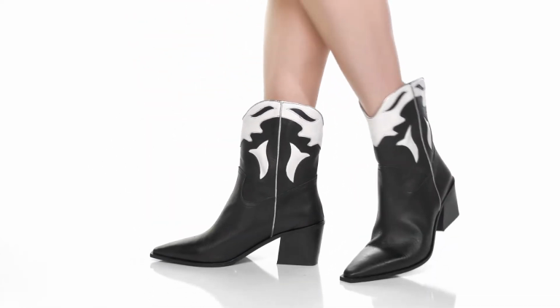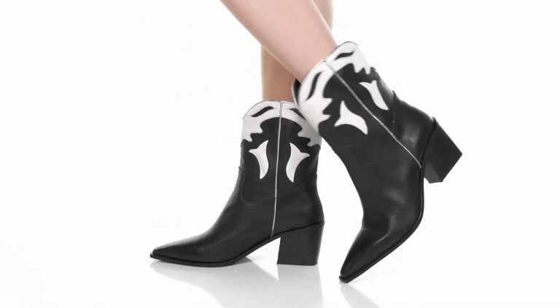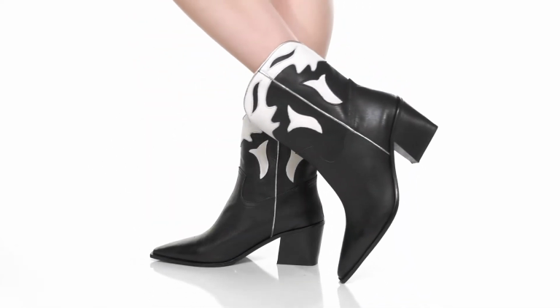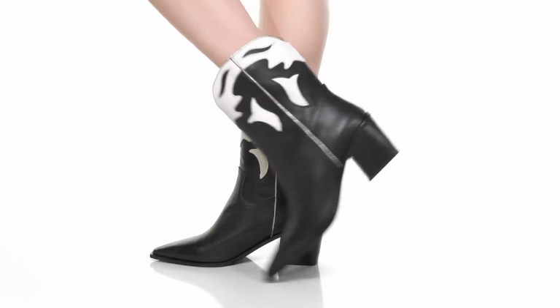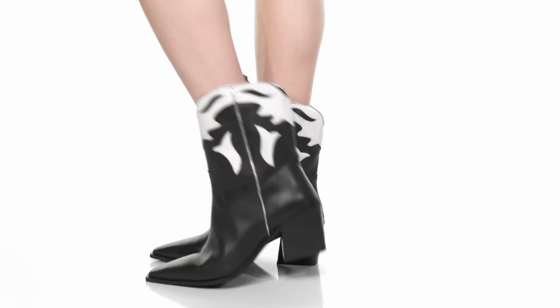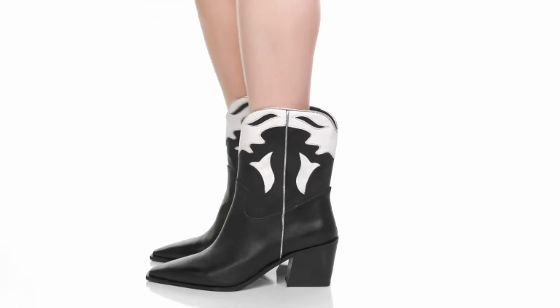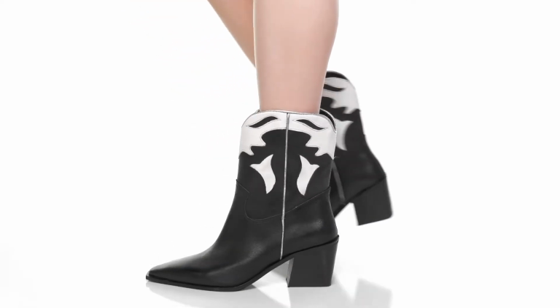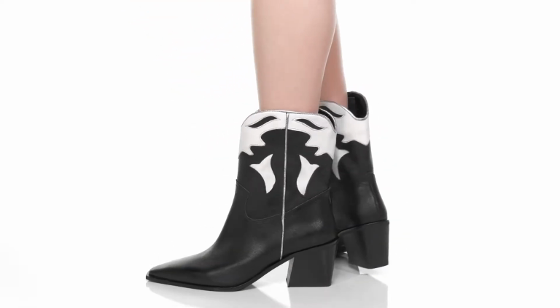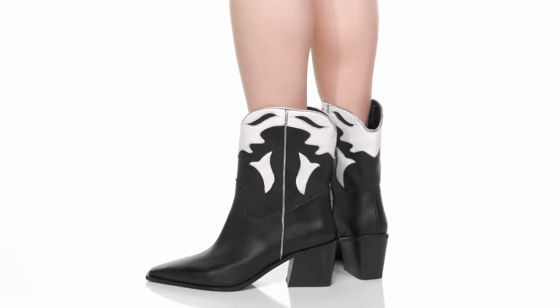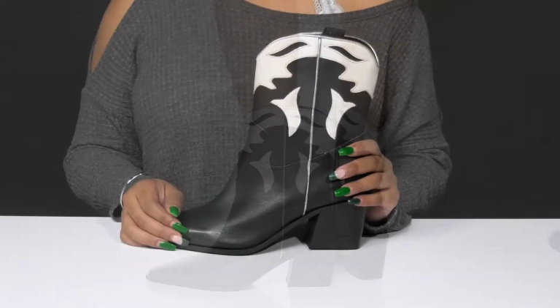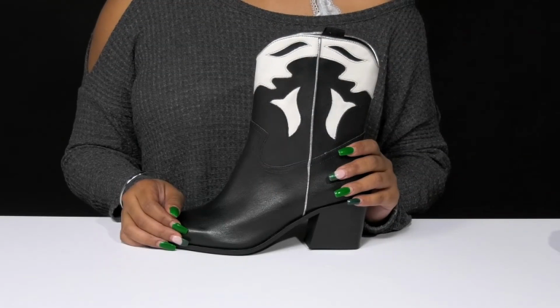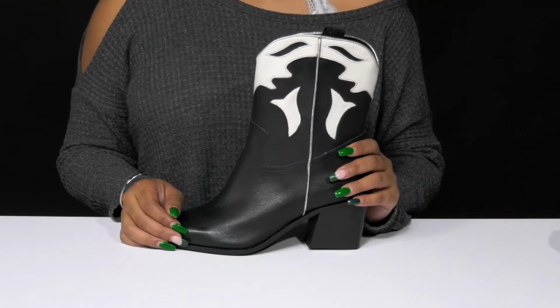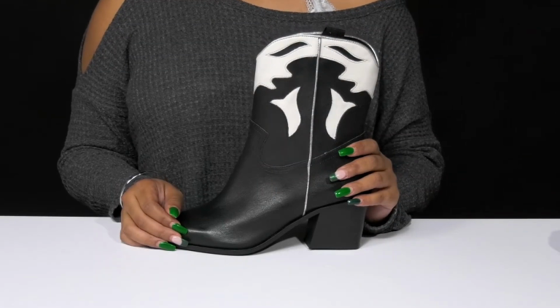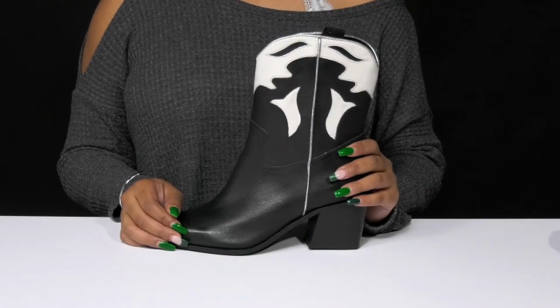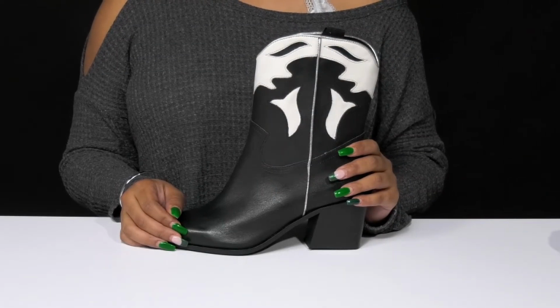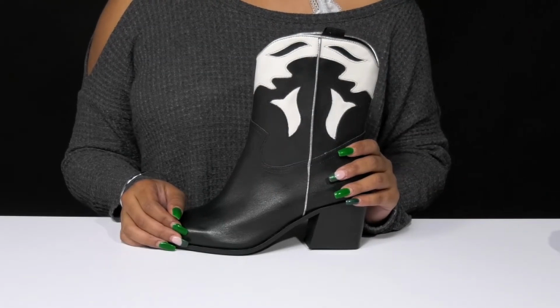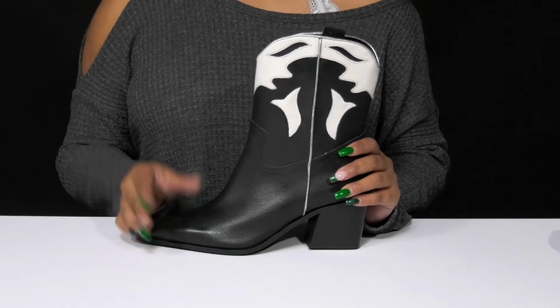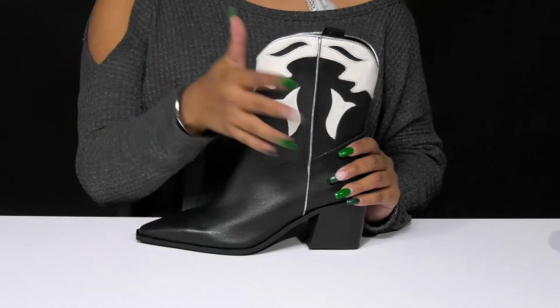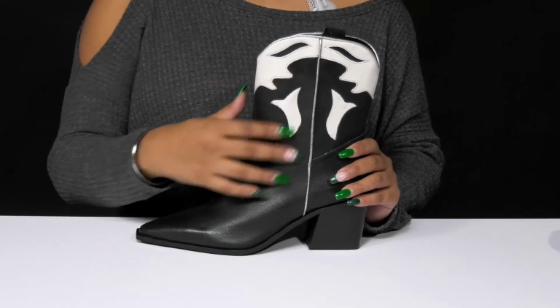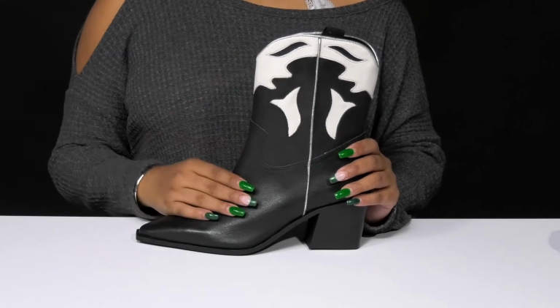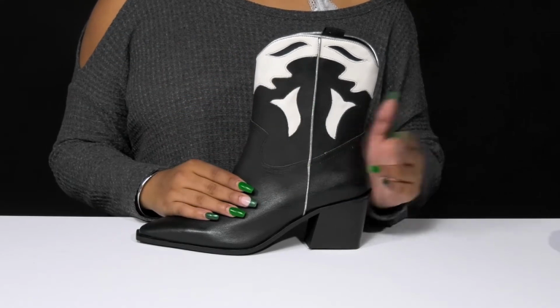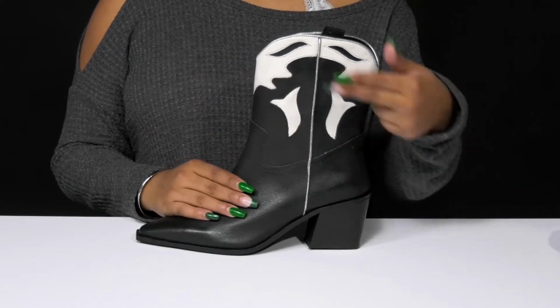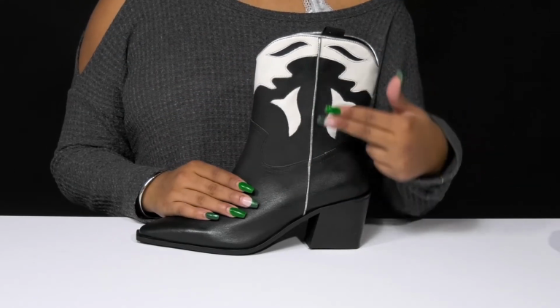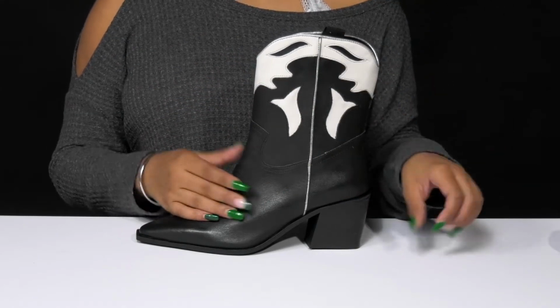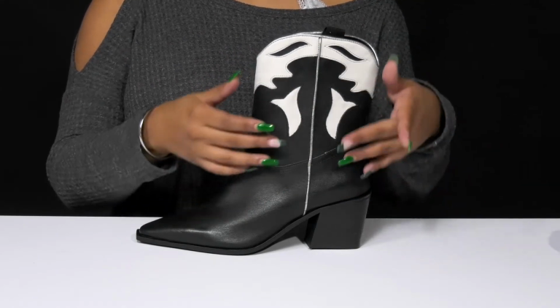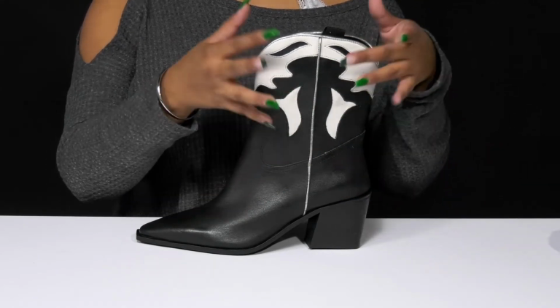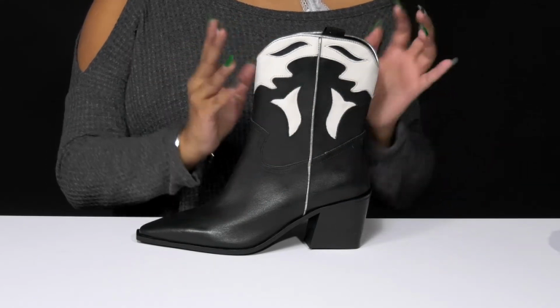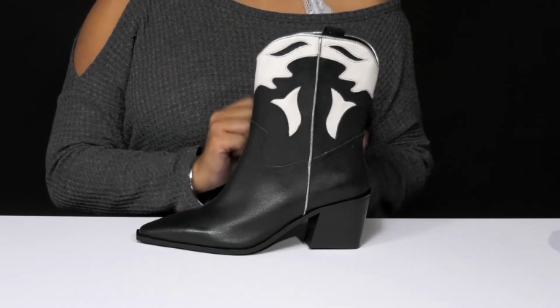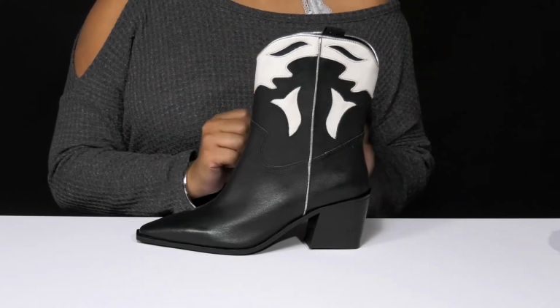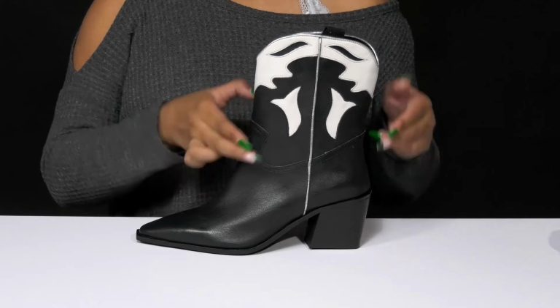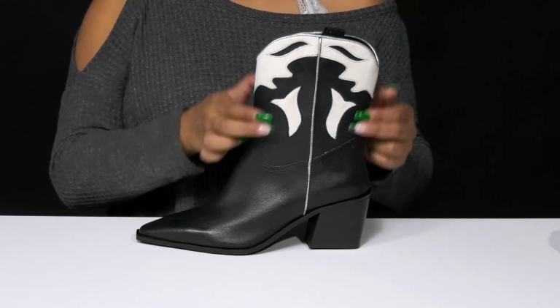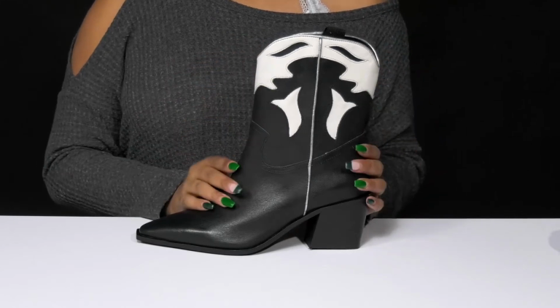Keep up with modern trends and give your fall look a bit of western flair when you walk out in these Bartlett boots. You'll absolutely adore this beautiful leather upper that has a two-tone design giving you some extra flair by the collar and the top of the shaft.